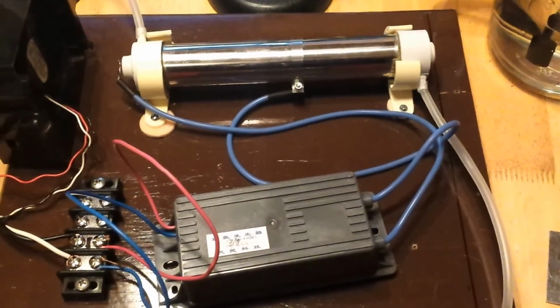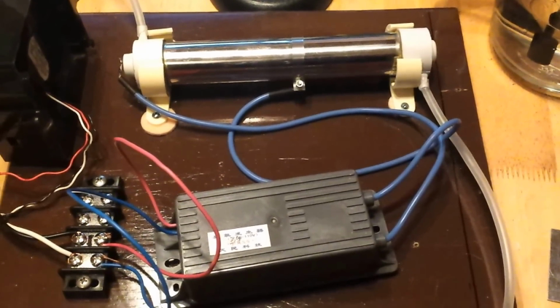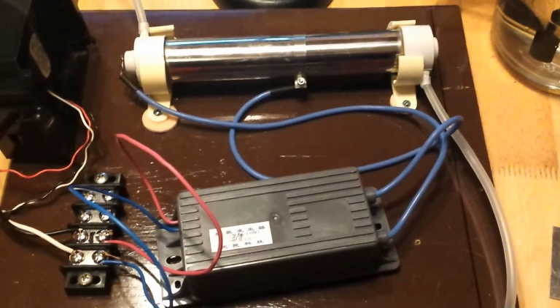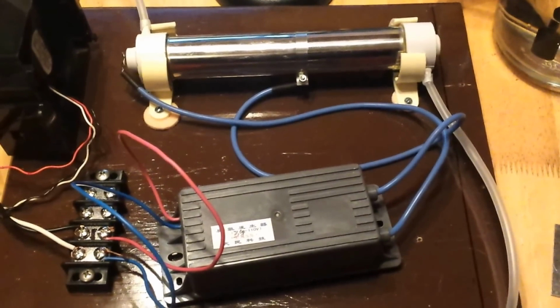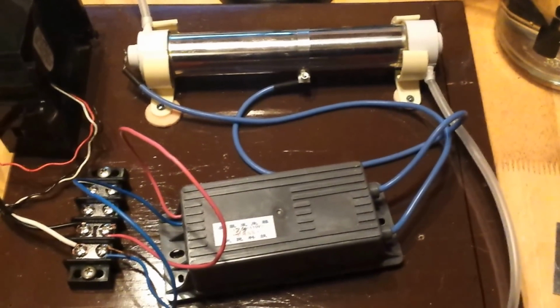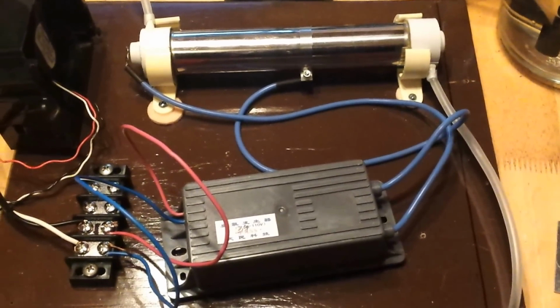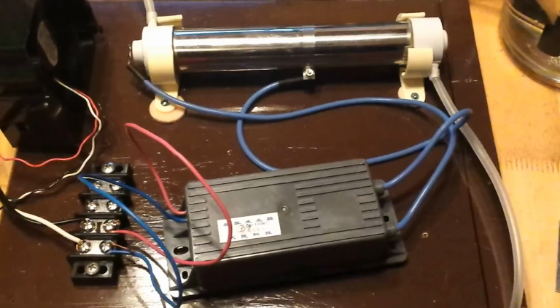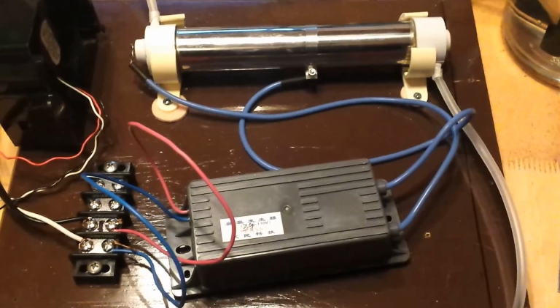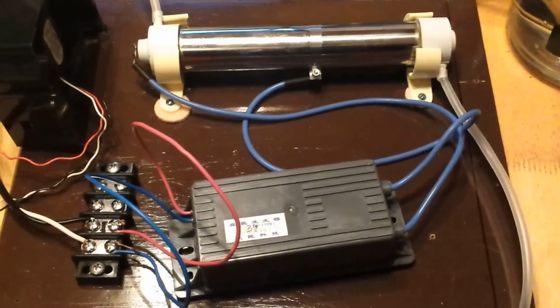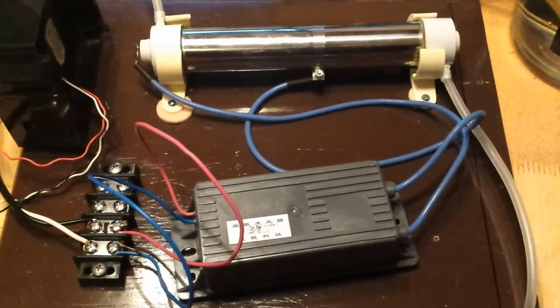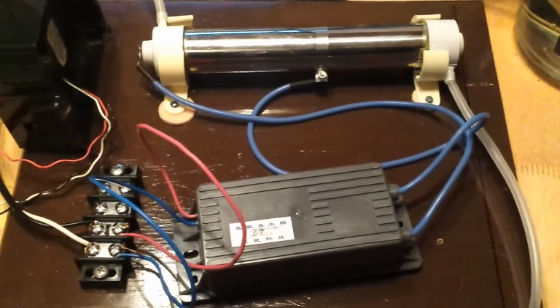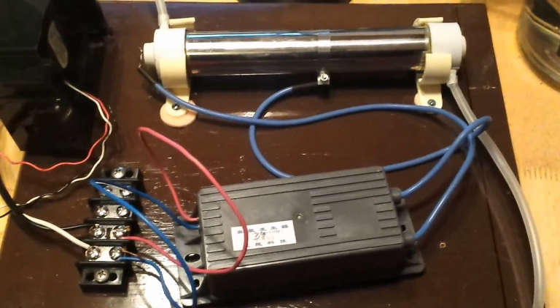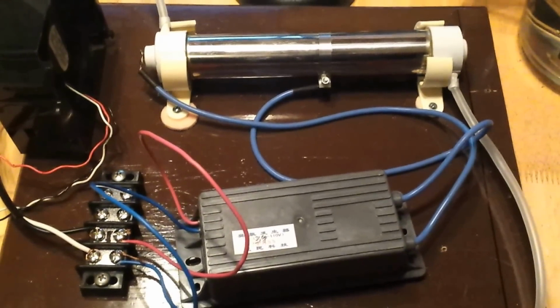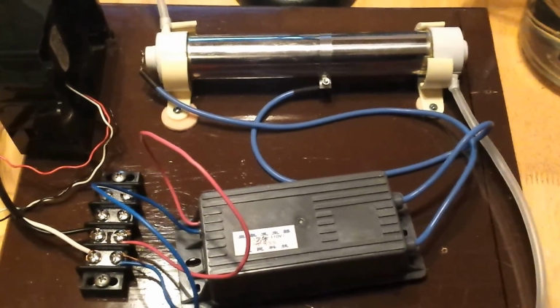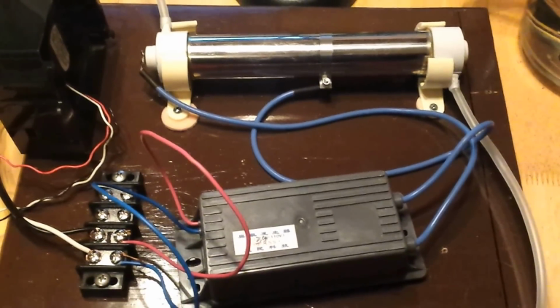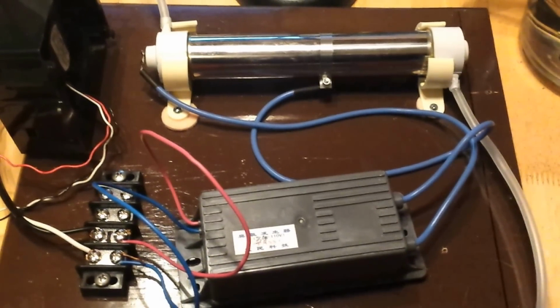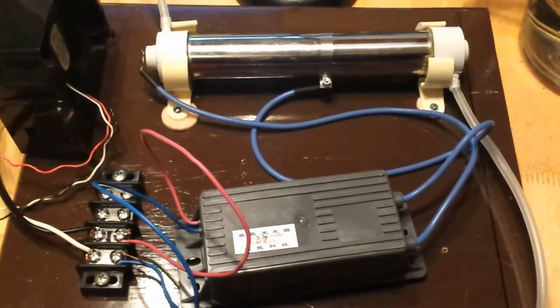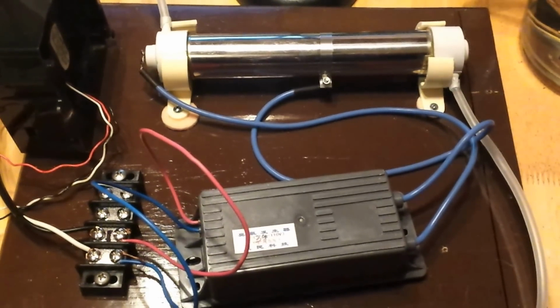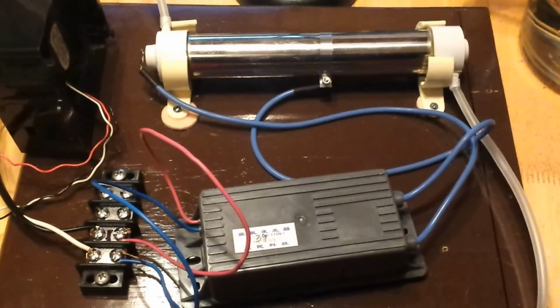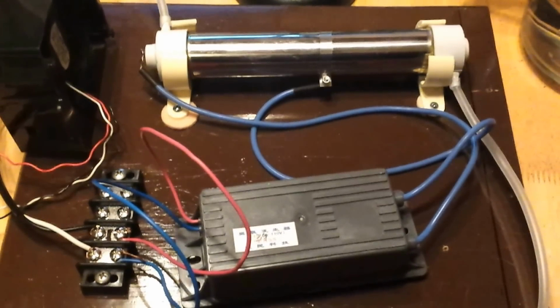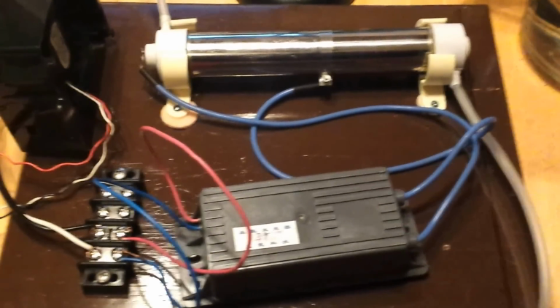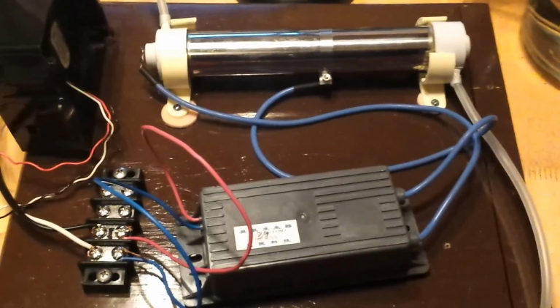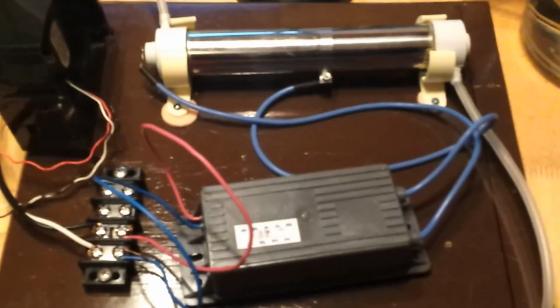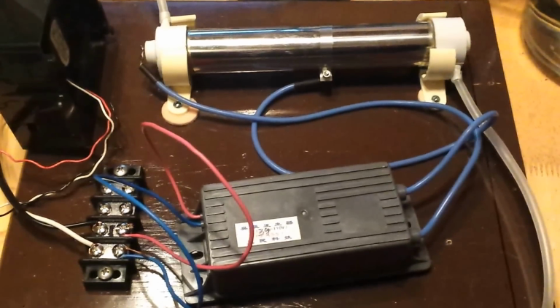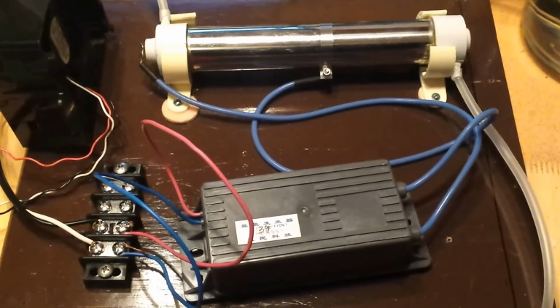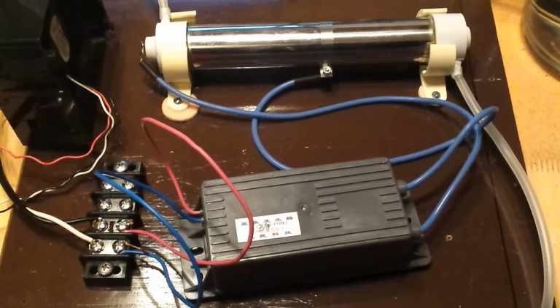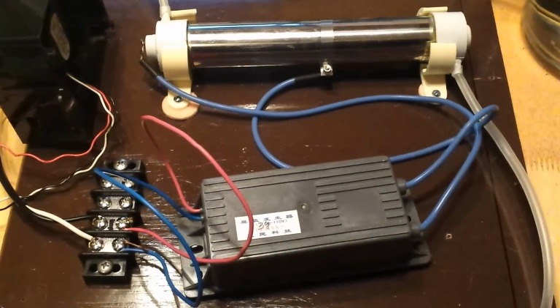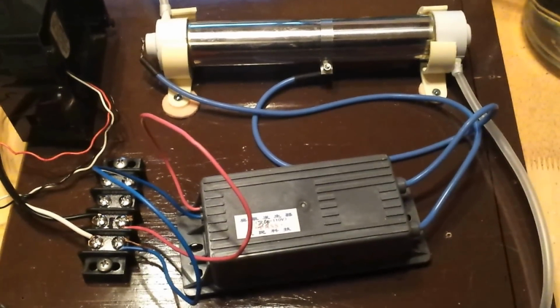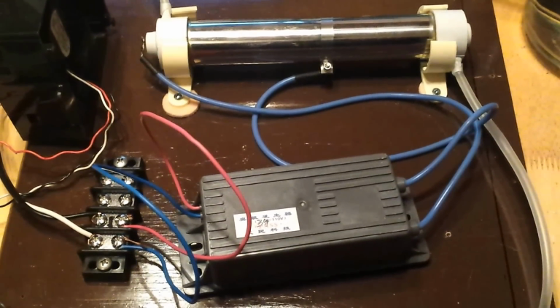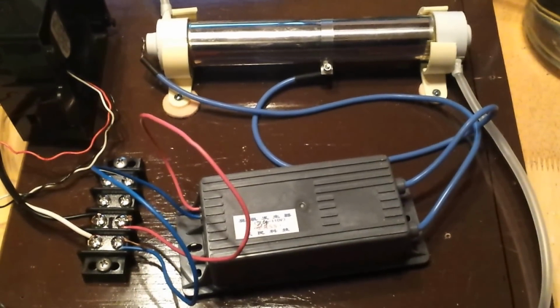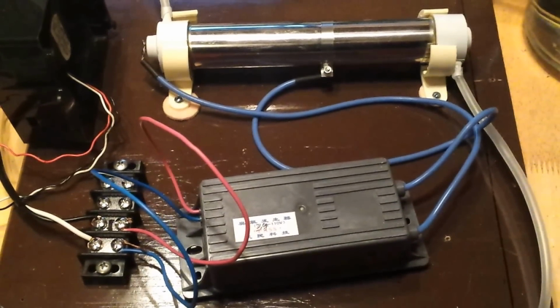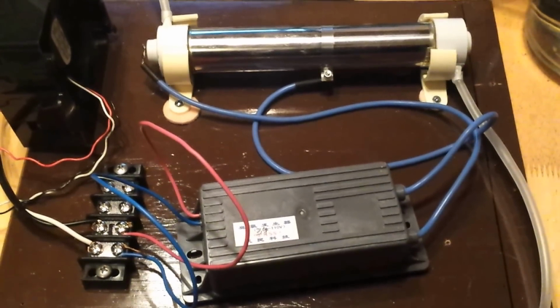Hey YouTube, Steve here. I got an interesting build here. This is April 5th, Easter holiday 2015. What we have here is an ozone generator that I constructed with my friend.